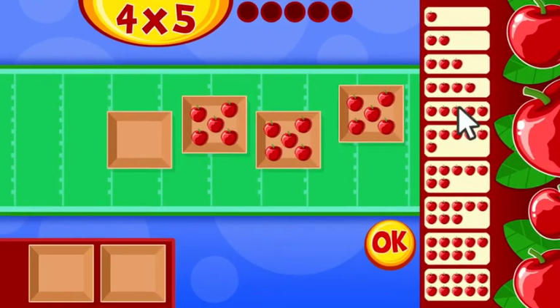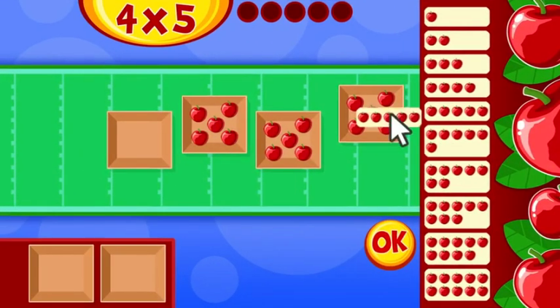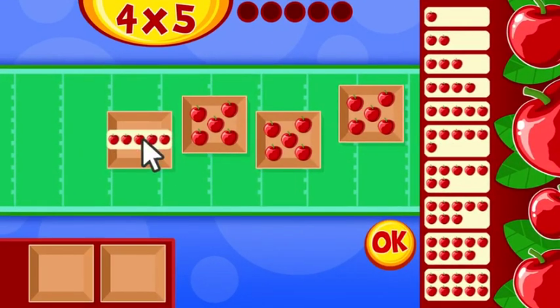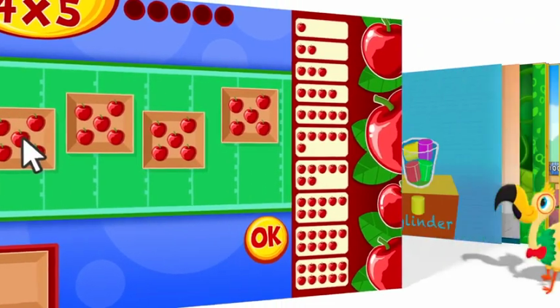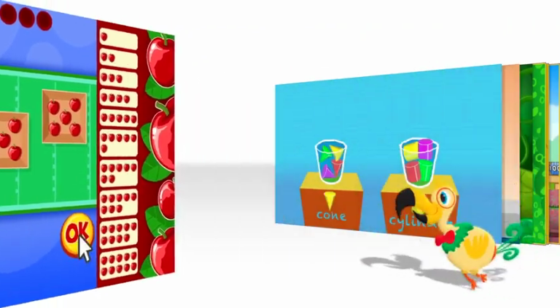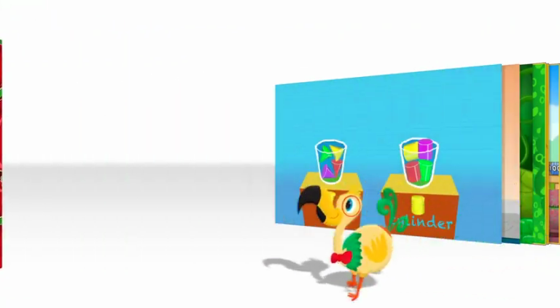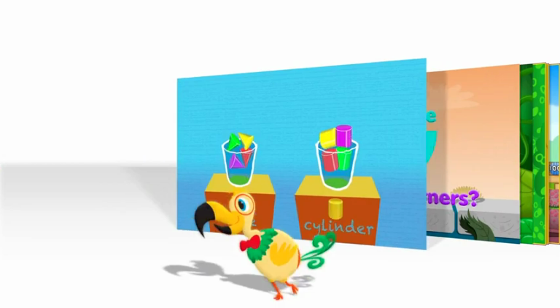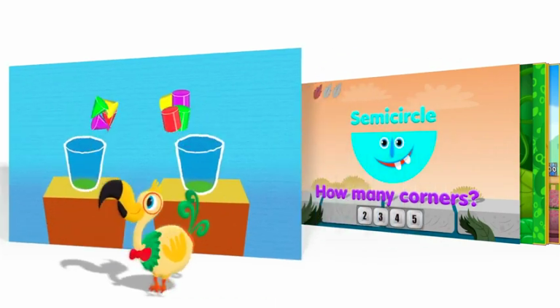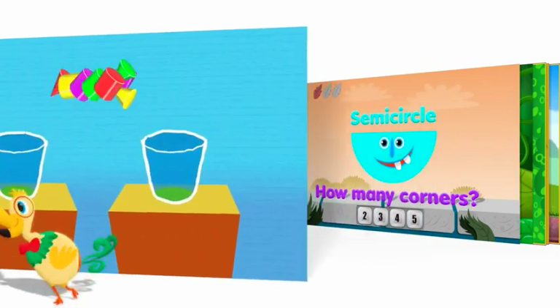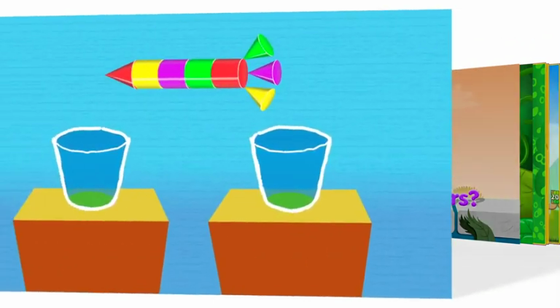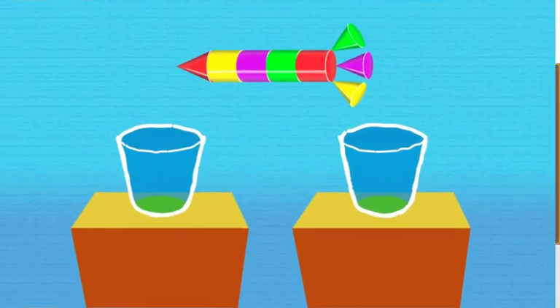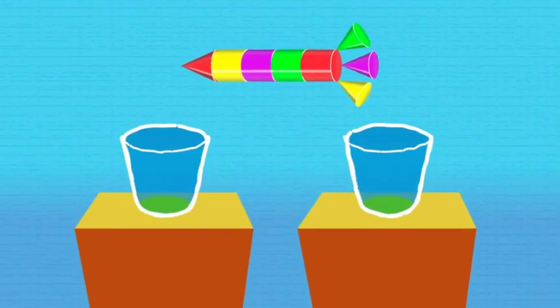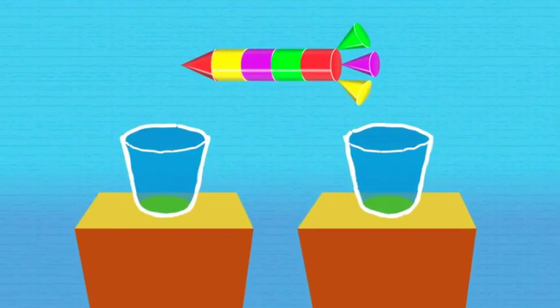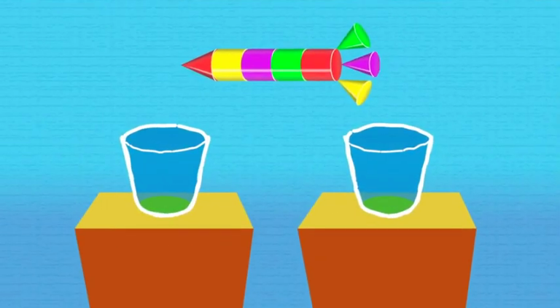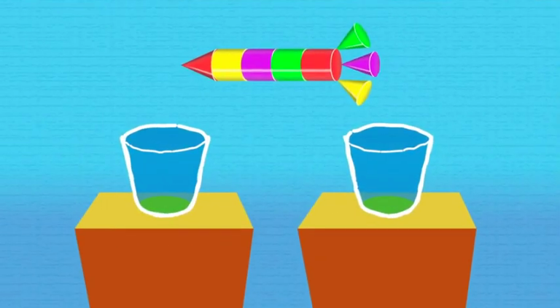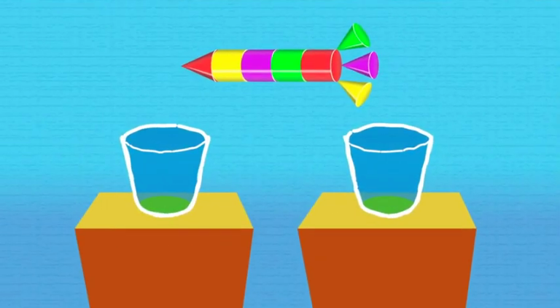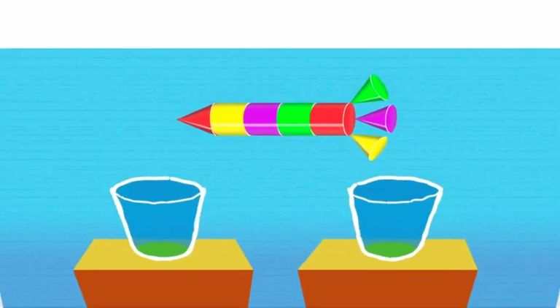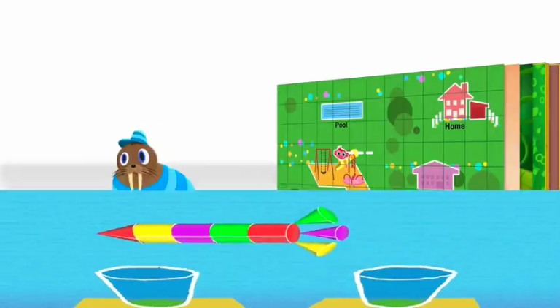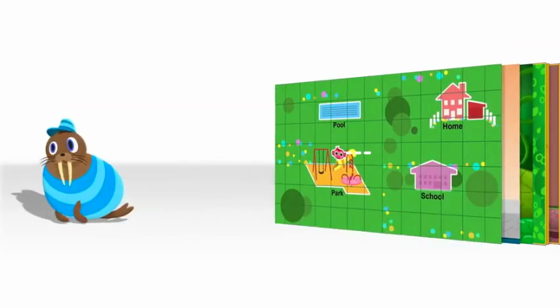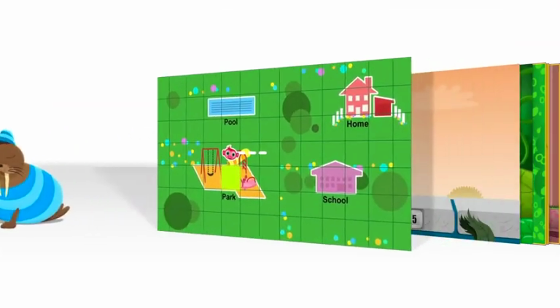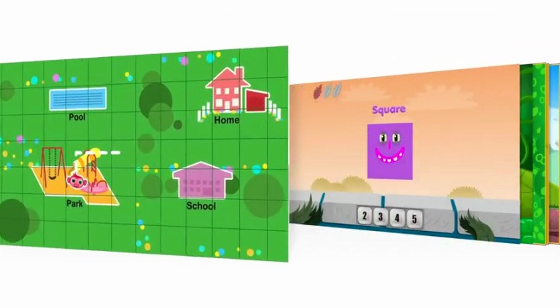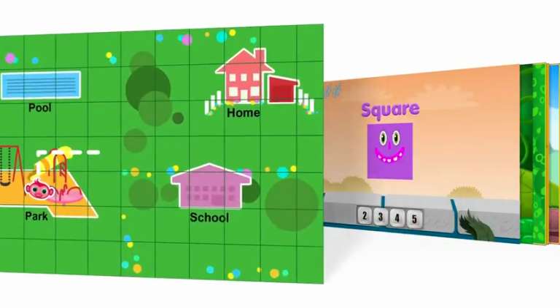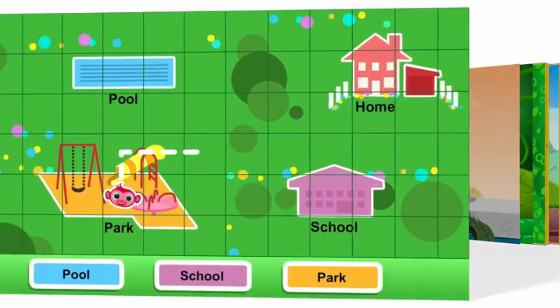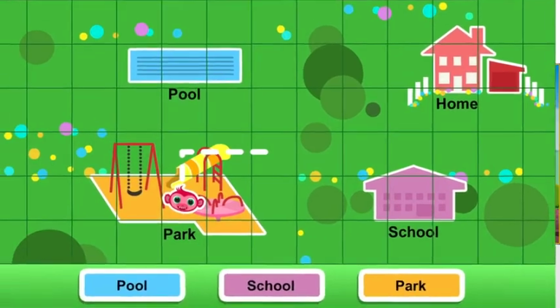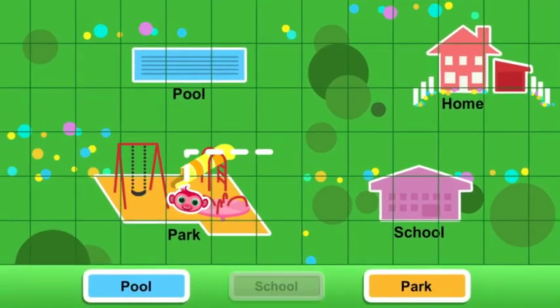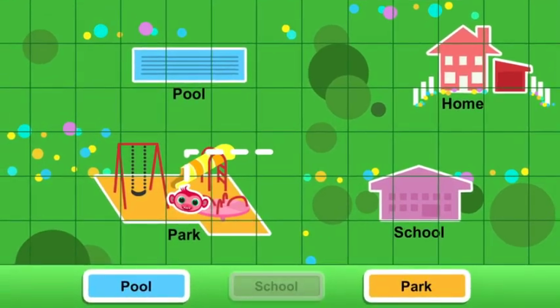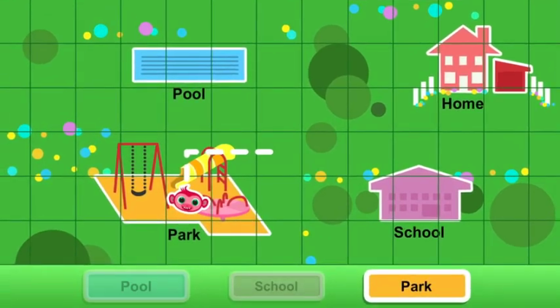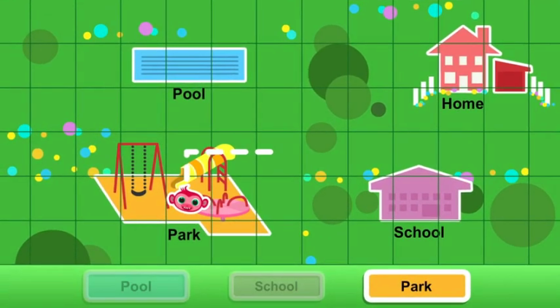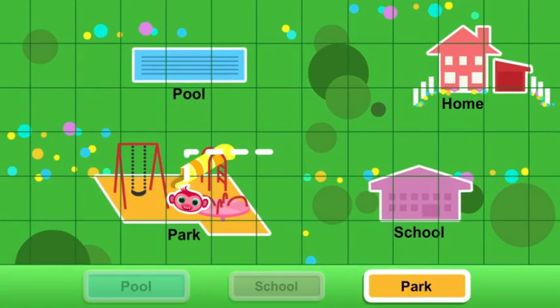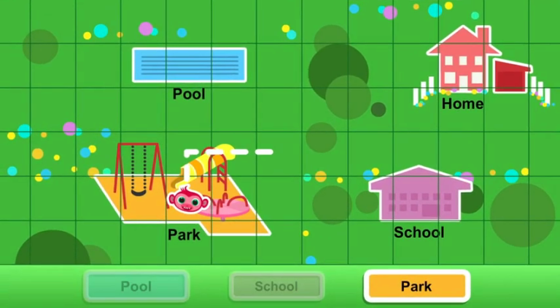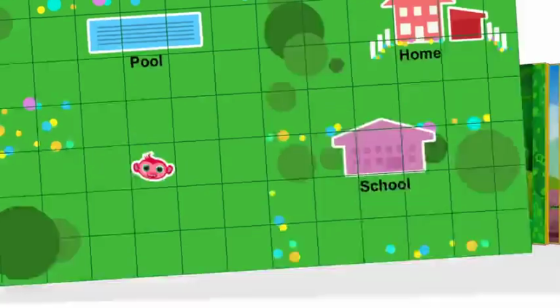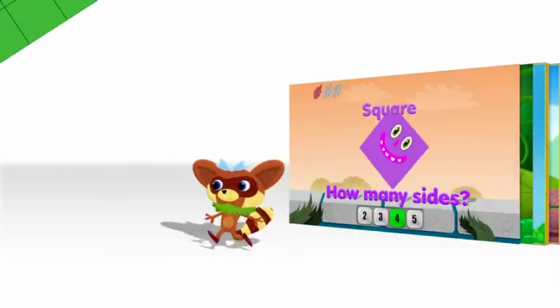Students really enjoy using MathSeeds, and by using the MathSeeds placement test, each student will be working at a level that matches their current ability.